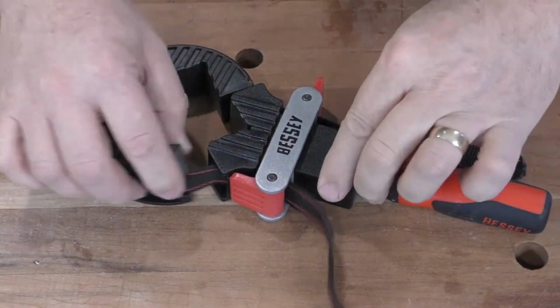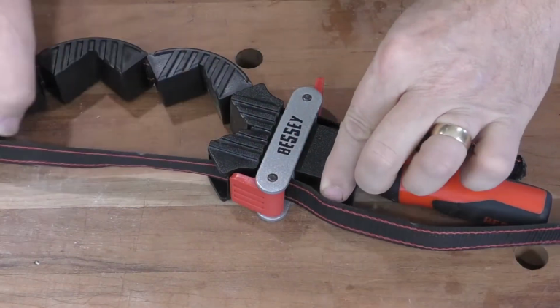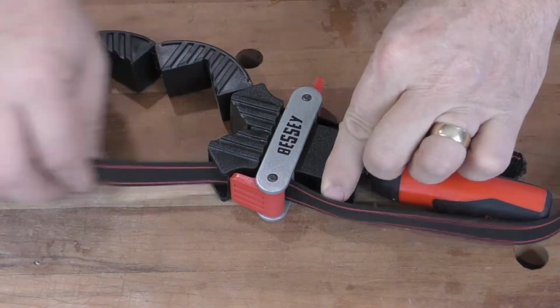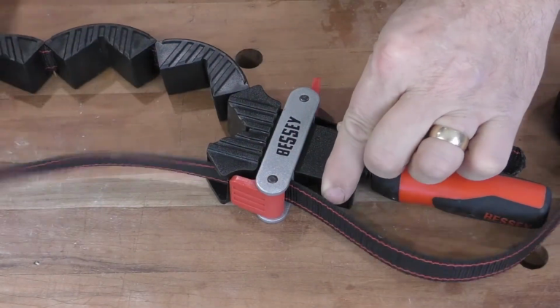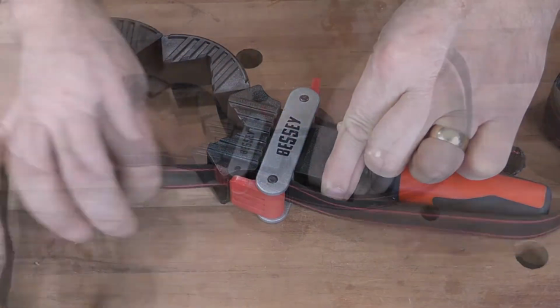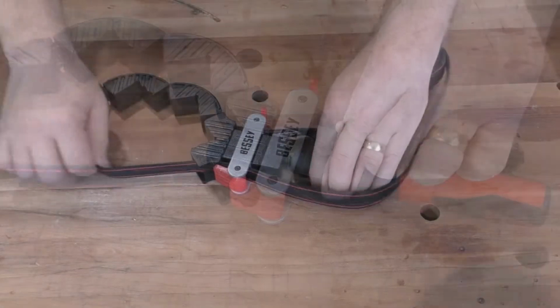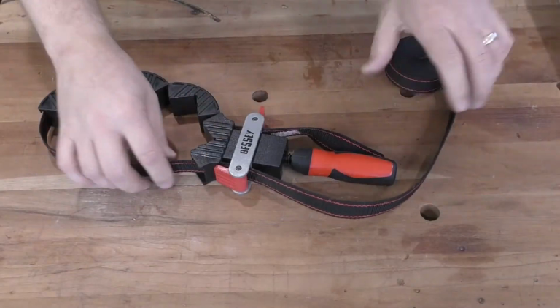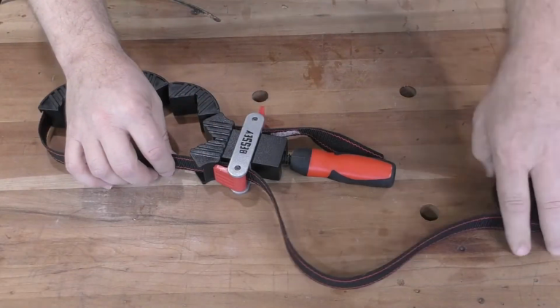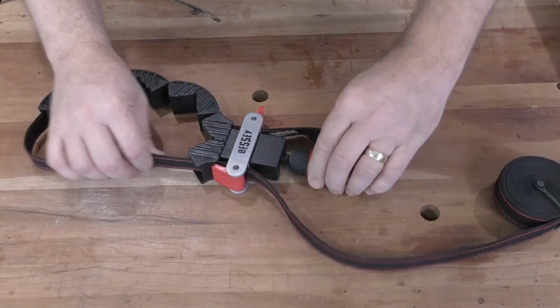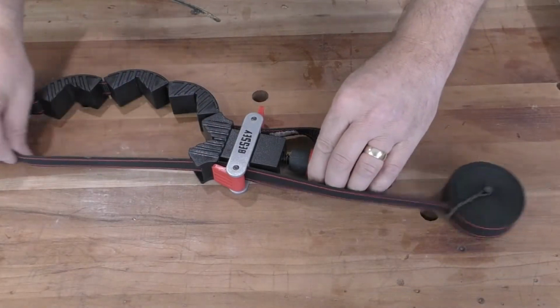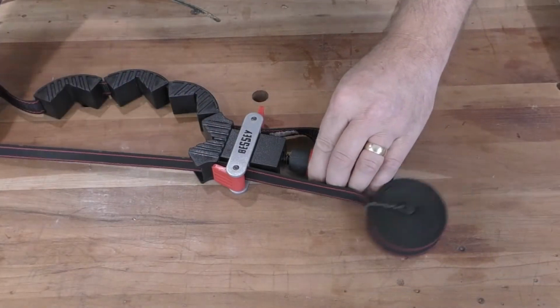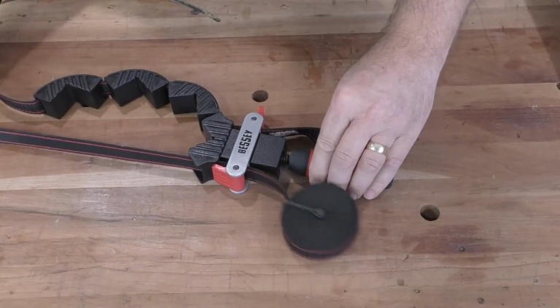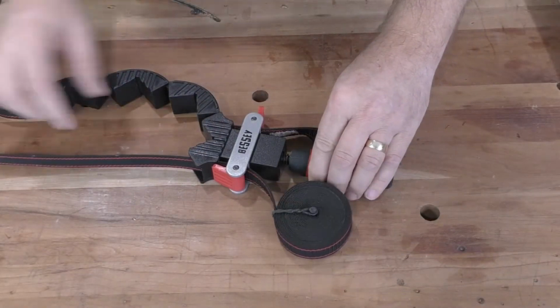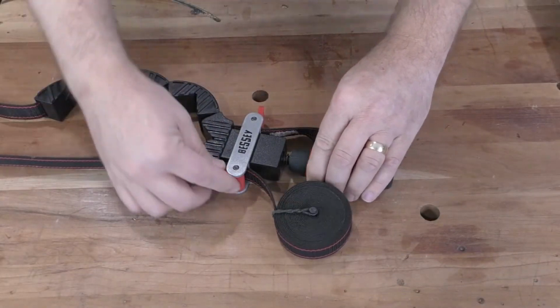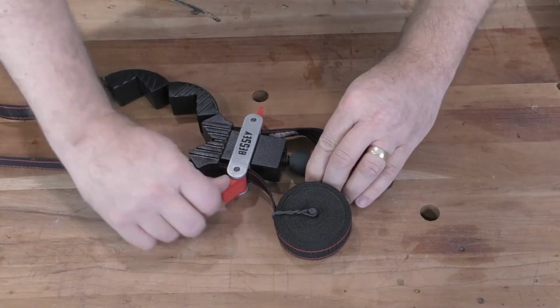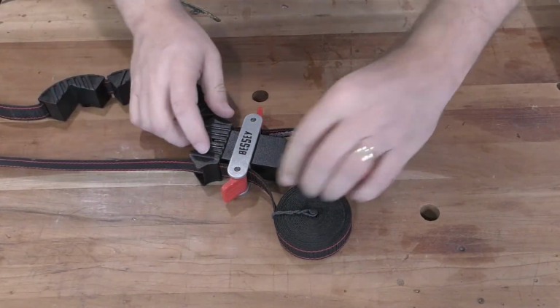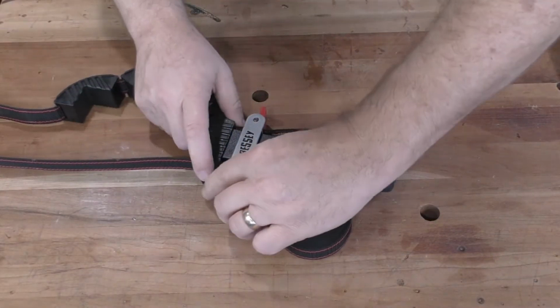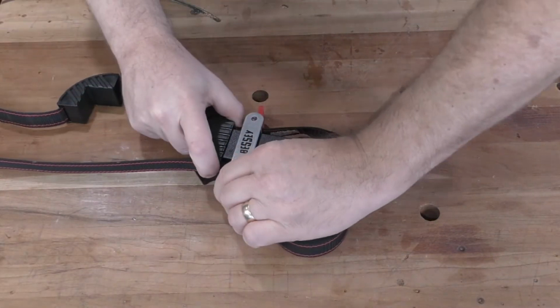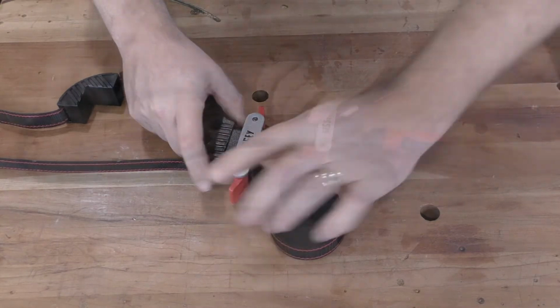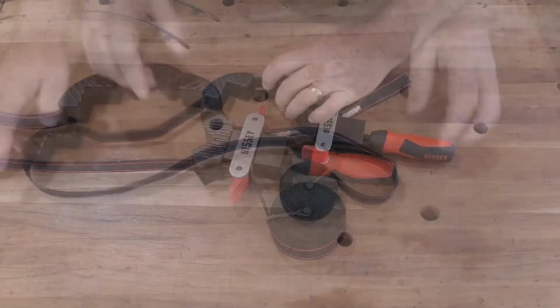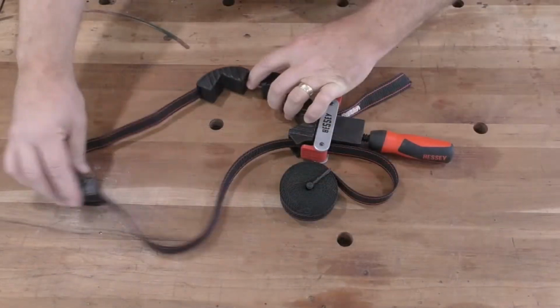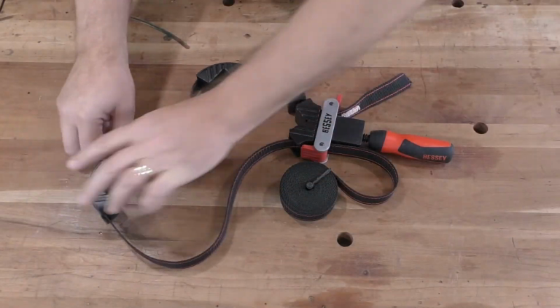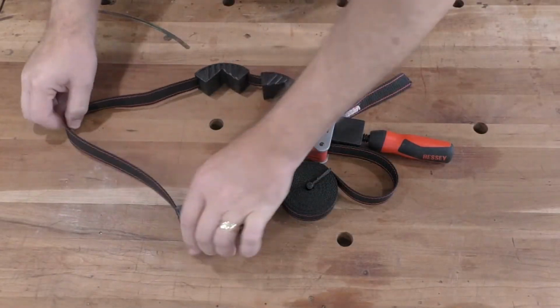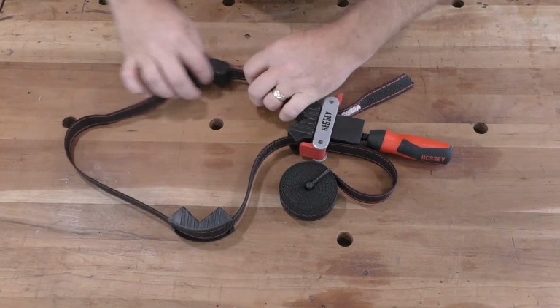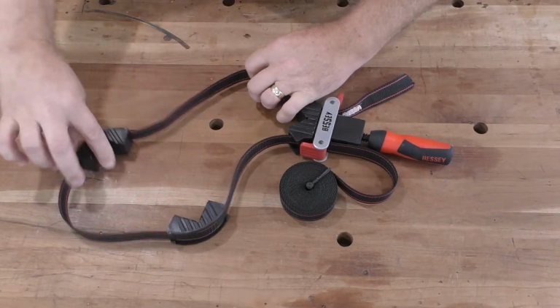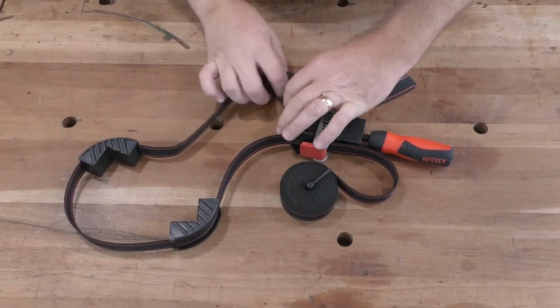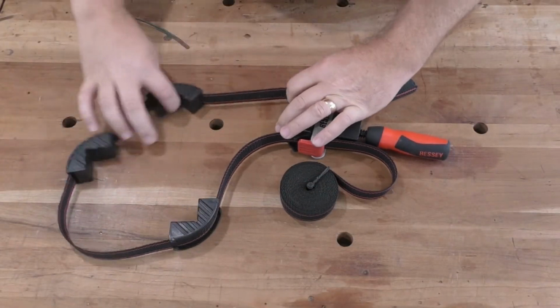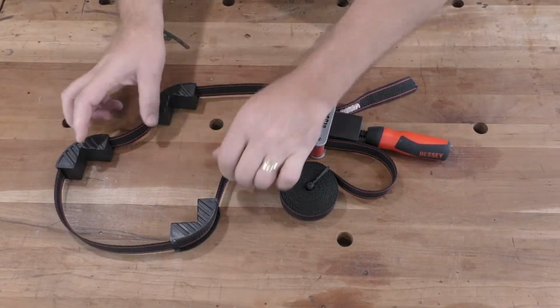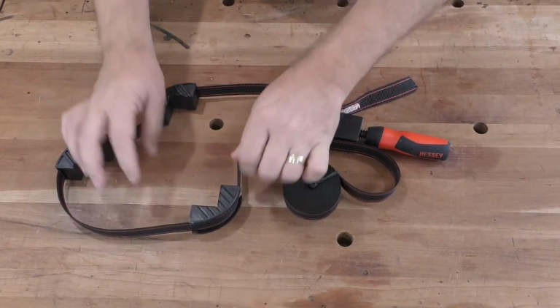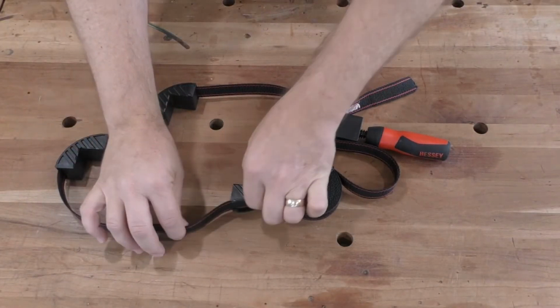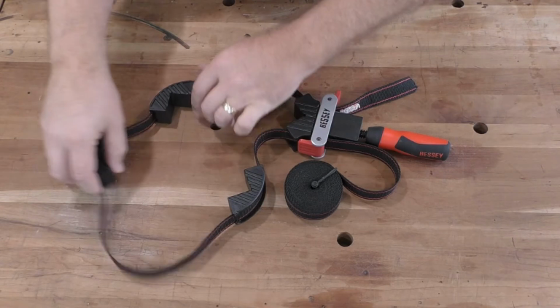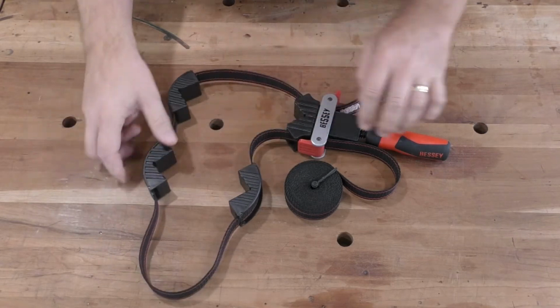Unlock the cam on the long end of the strap and pull enough through the cam to enclose the project. Take some time to inspect the strap and make sure it's not worn or damaged.